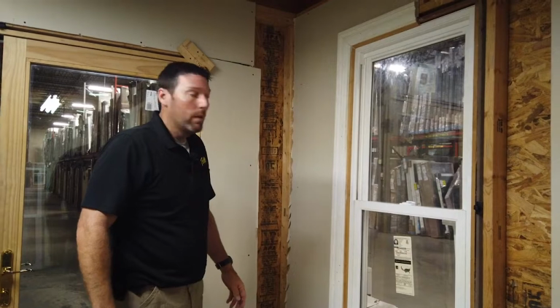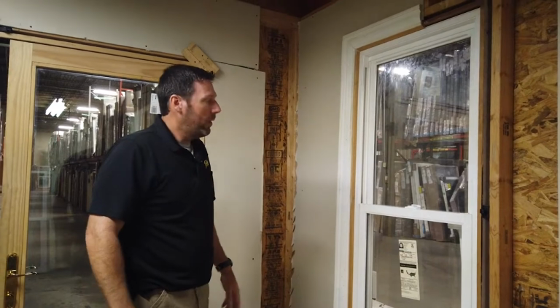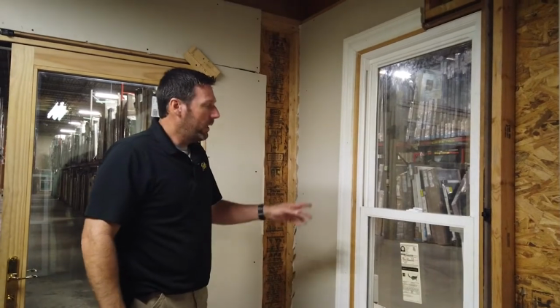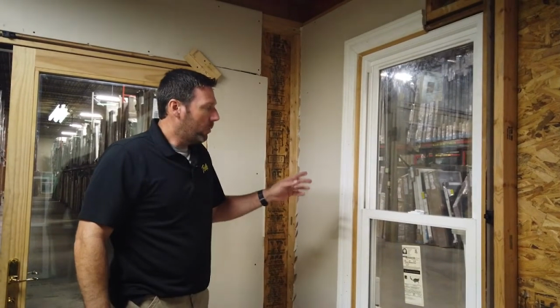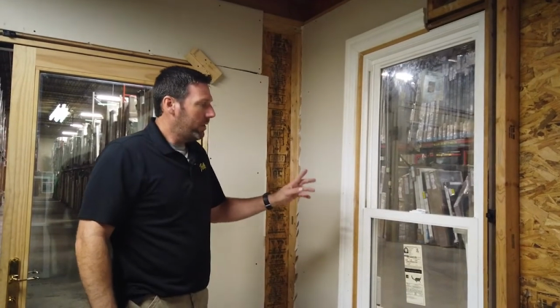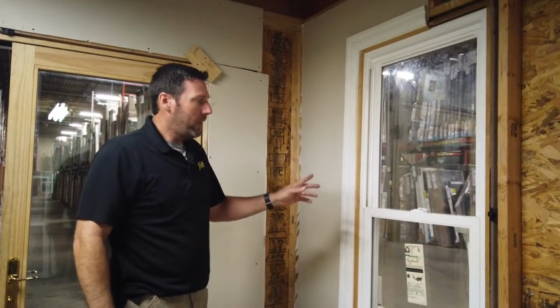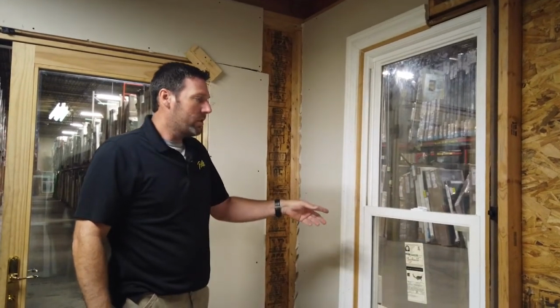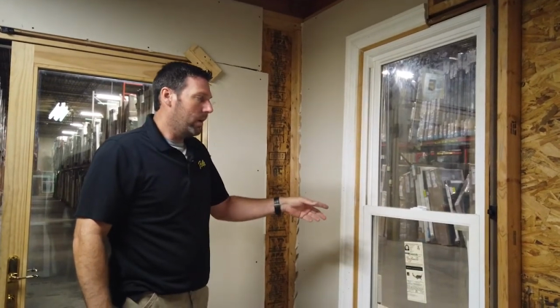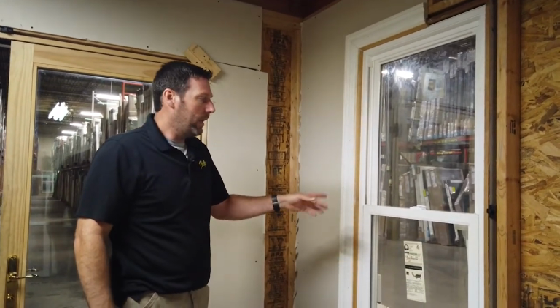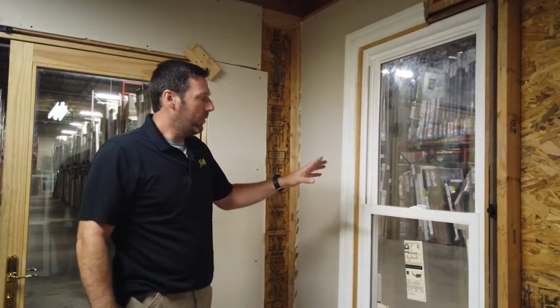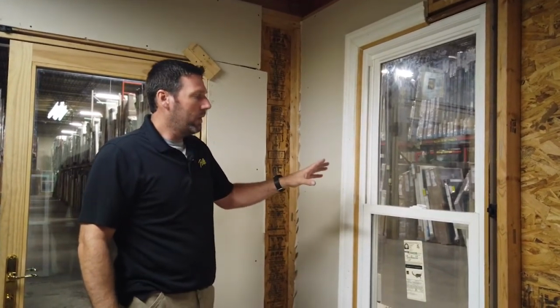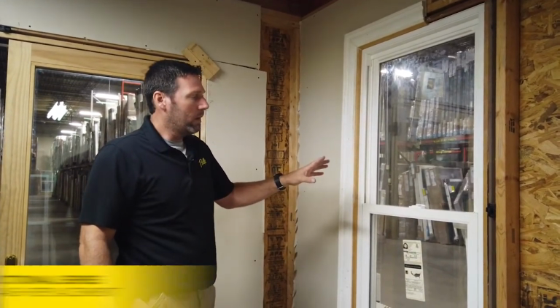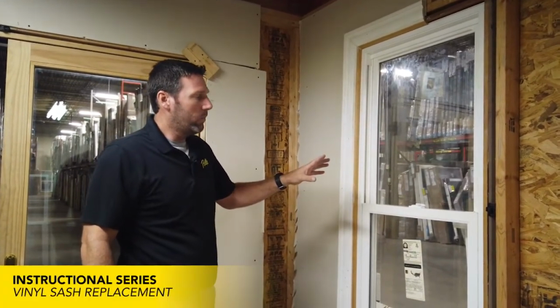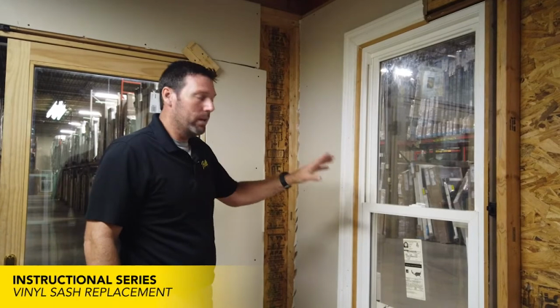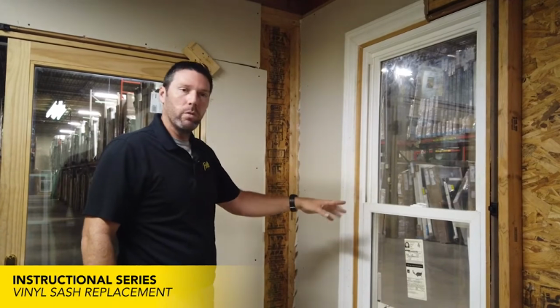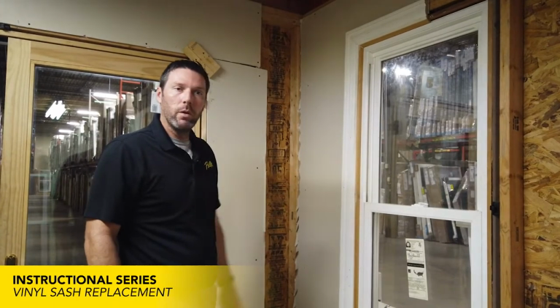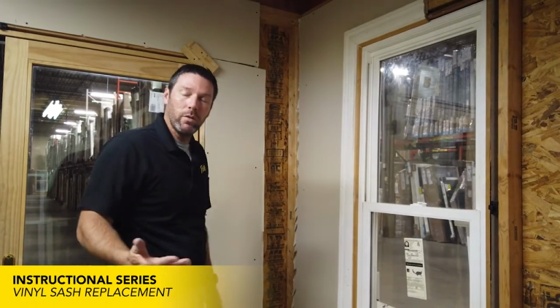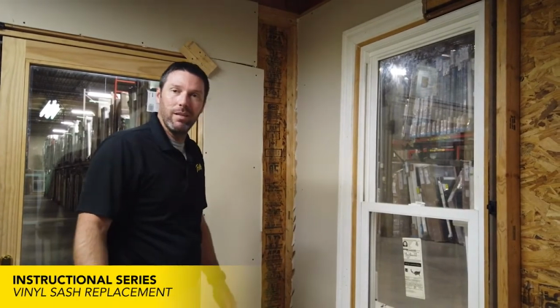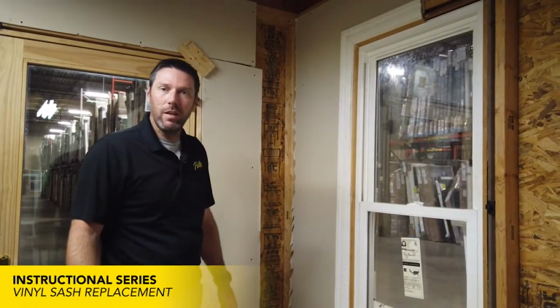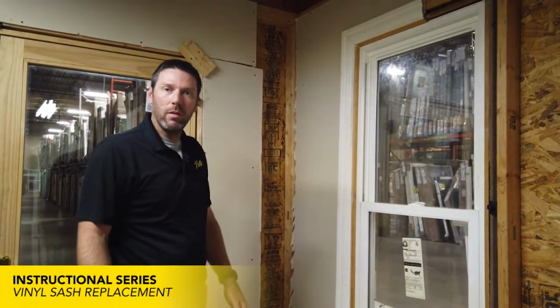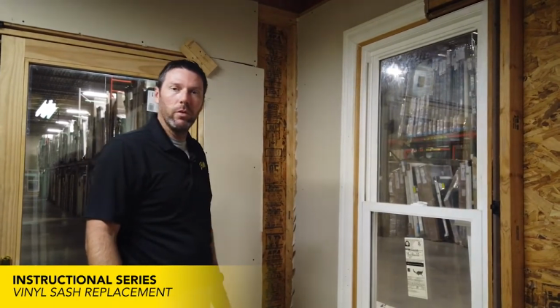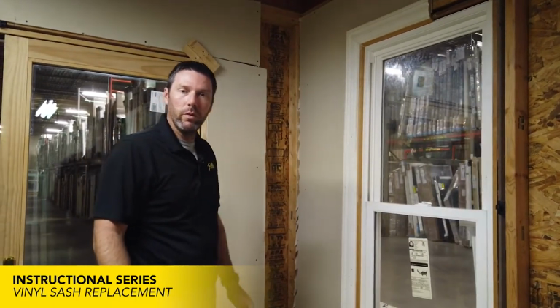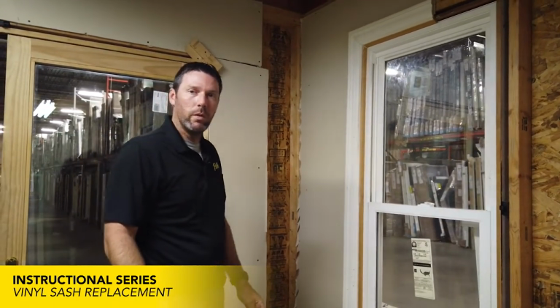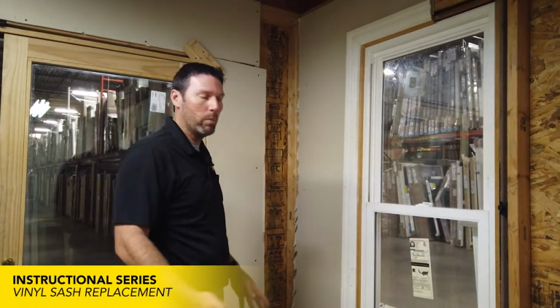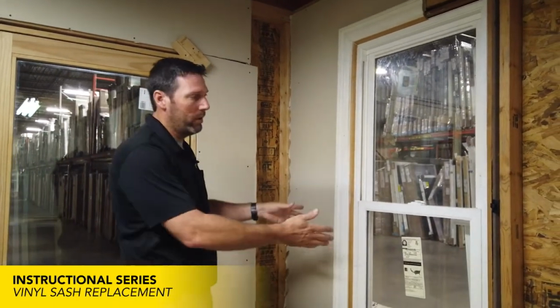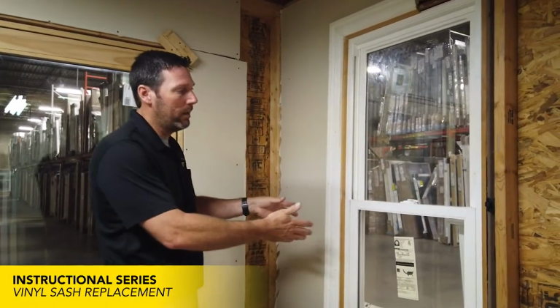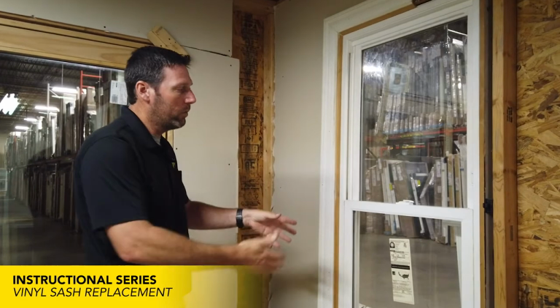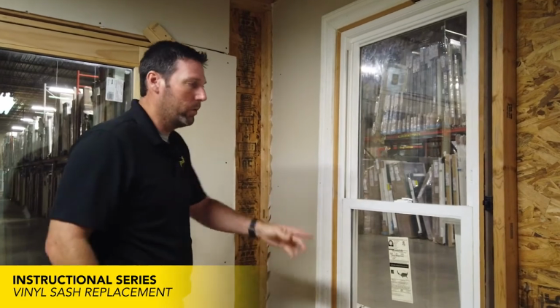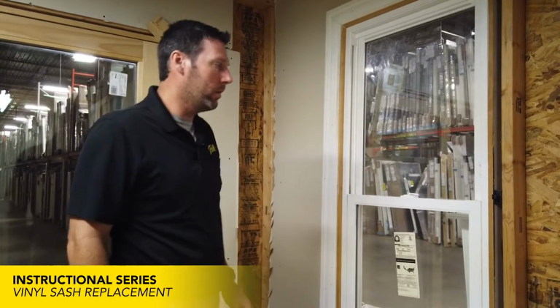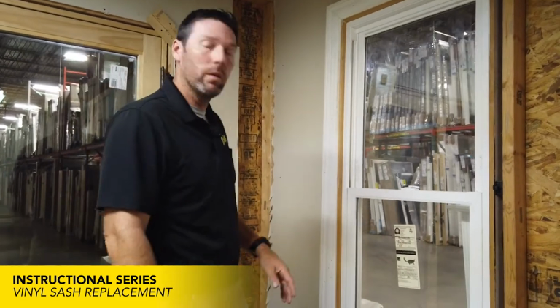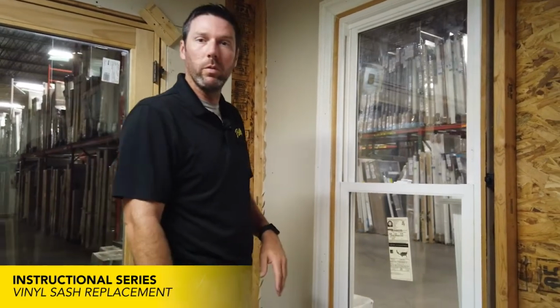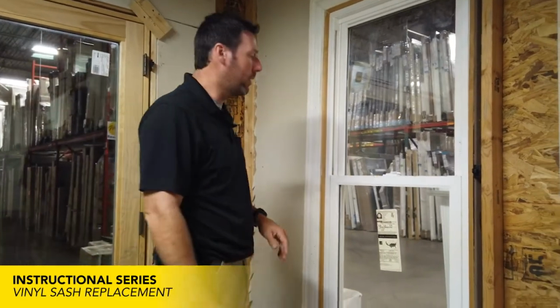Today we'll be replacing the sash on an Encompass window, and this is also the exact same thing for a 250 window. Both are done identically, and we'll demonstrate it here on this Encompass window.